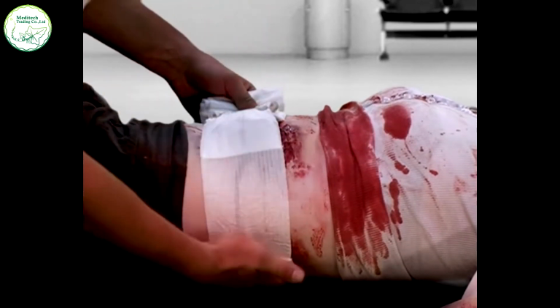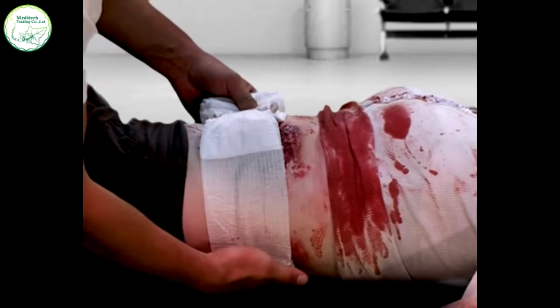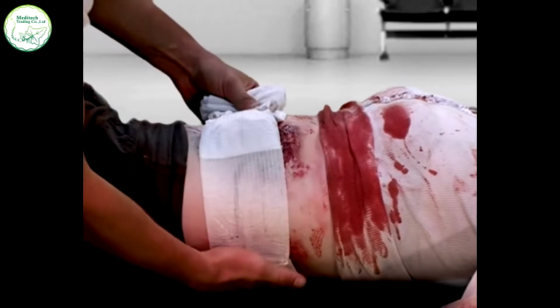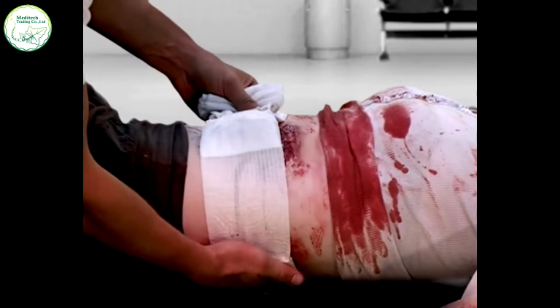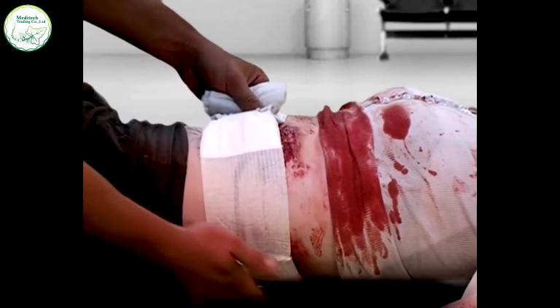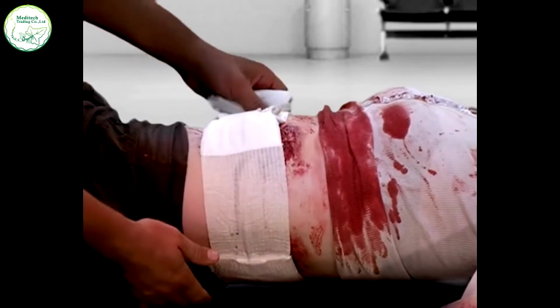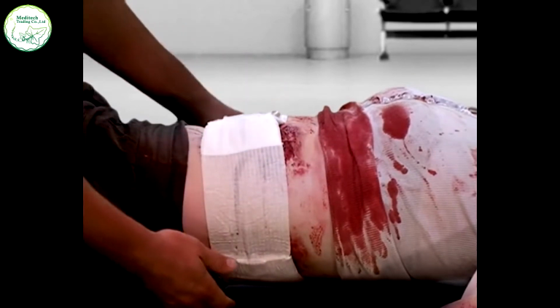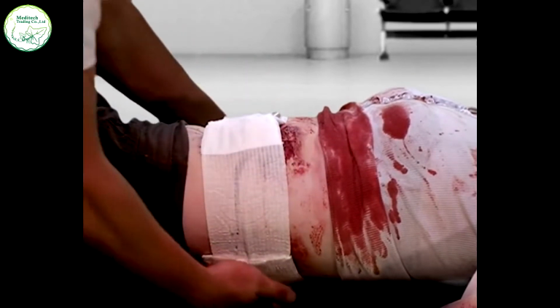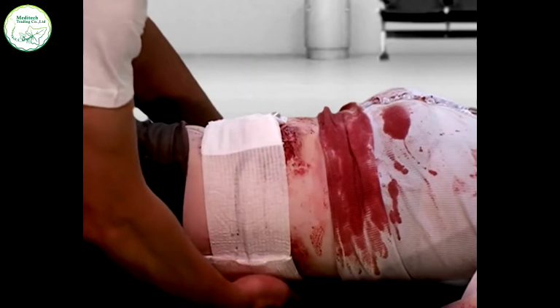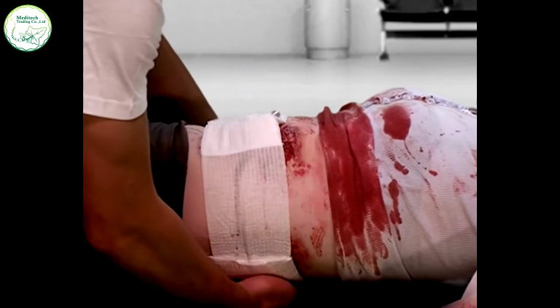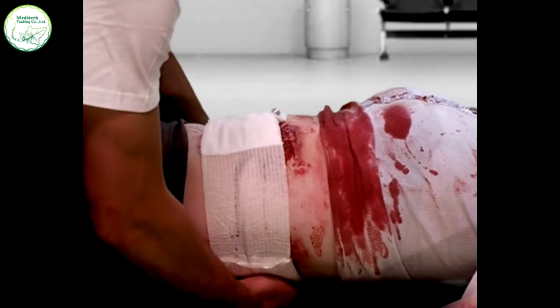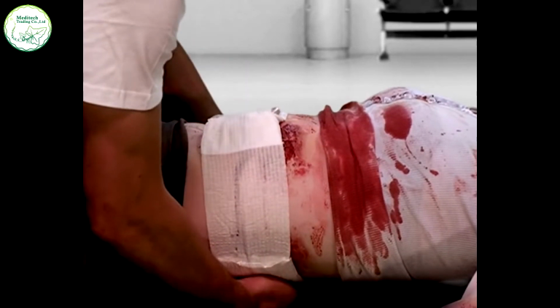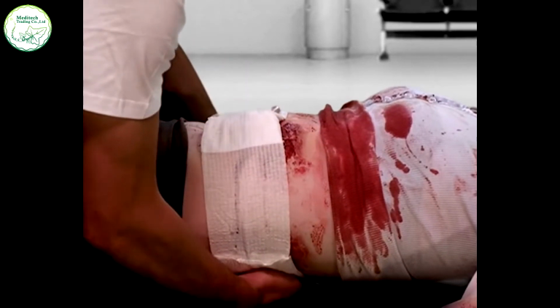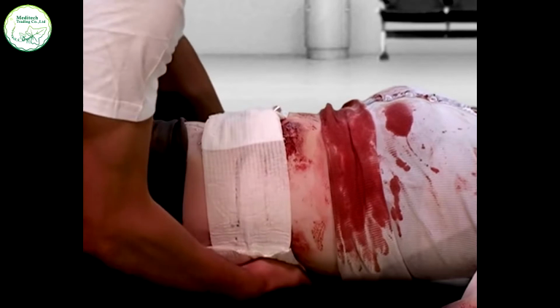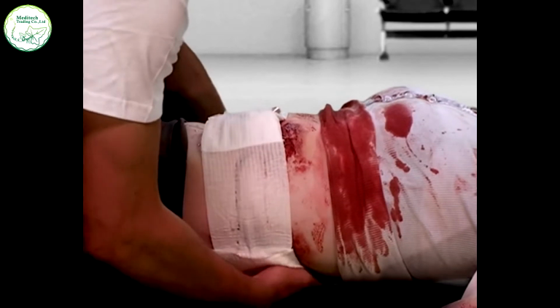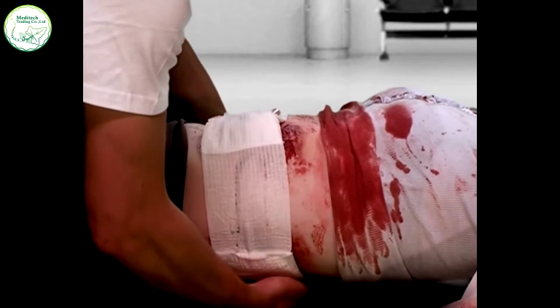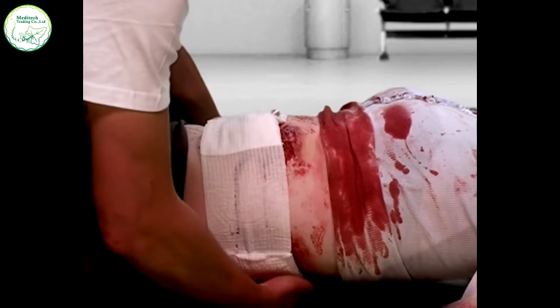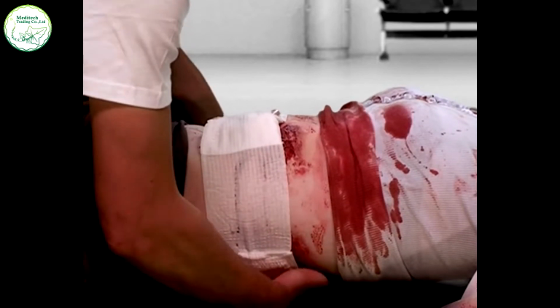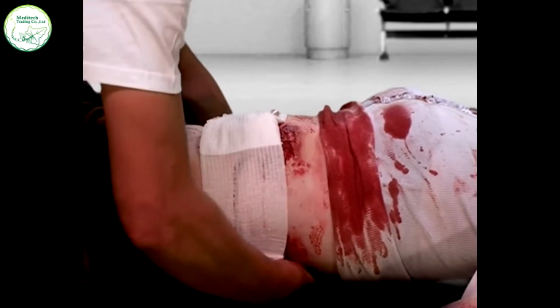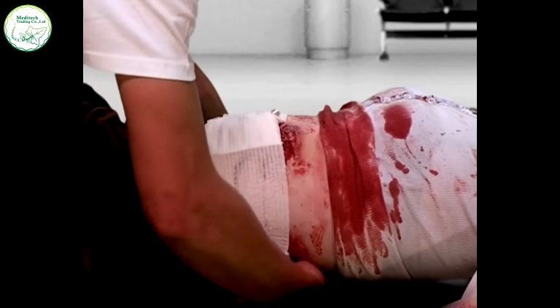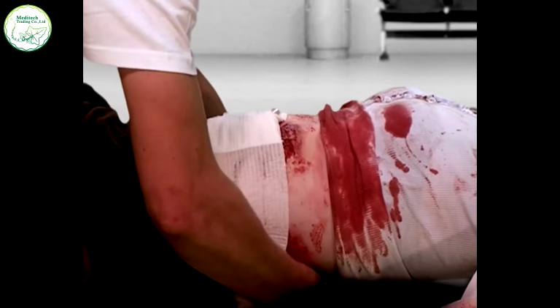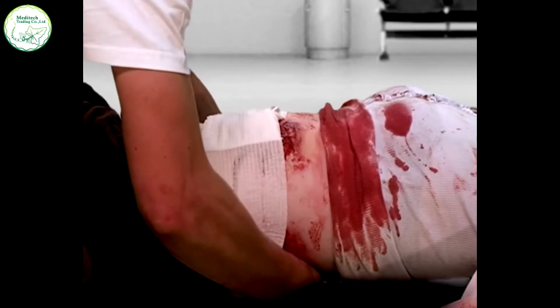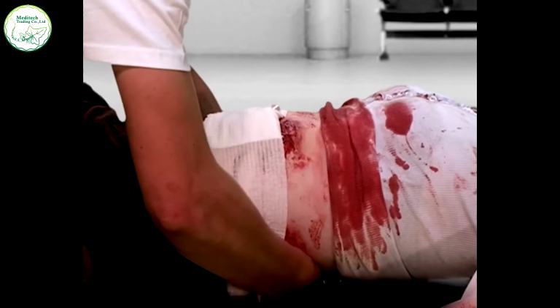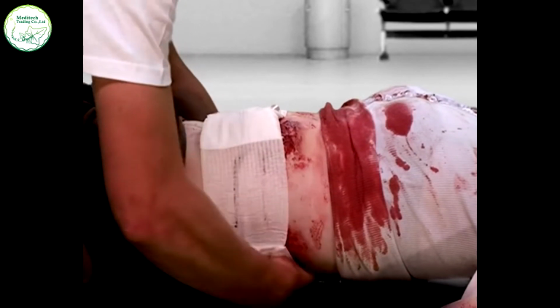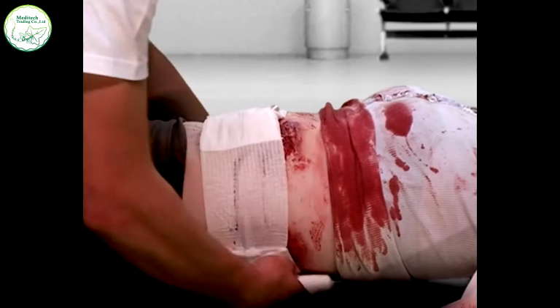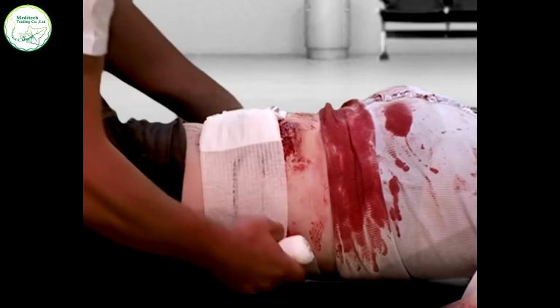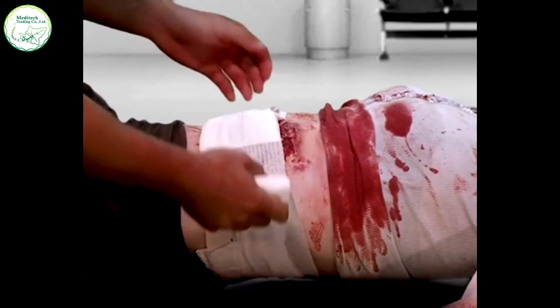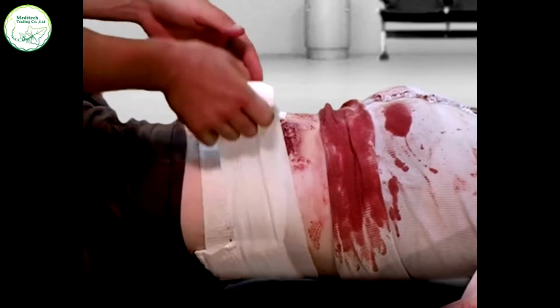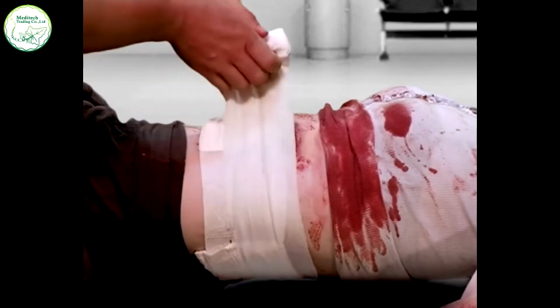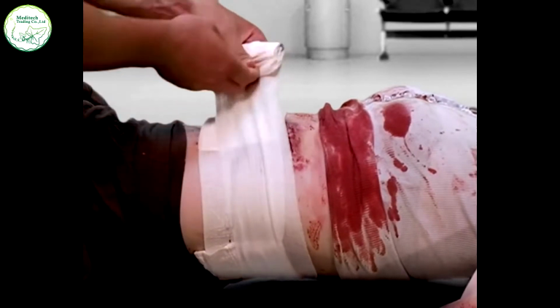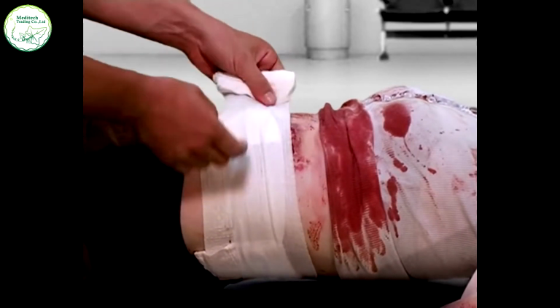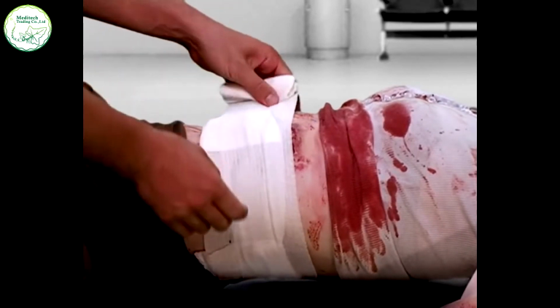Wrap the leader back in the opposite direction and around the limb or body part. This forces the pressure applicator down onto the primary wound and exerts pressure directly on the wound site when covered by subsequent revolutions of the wrapping leader.